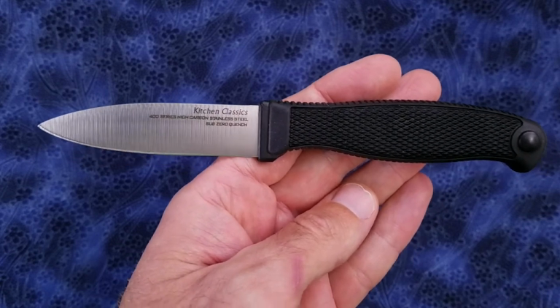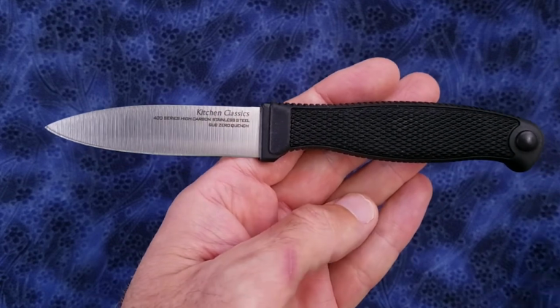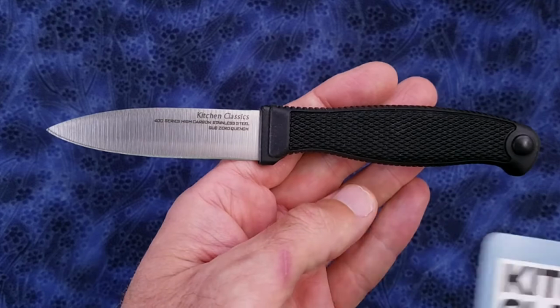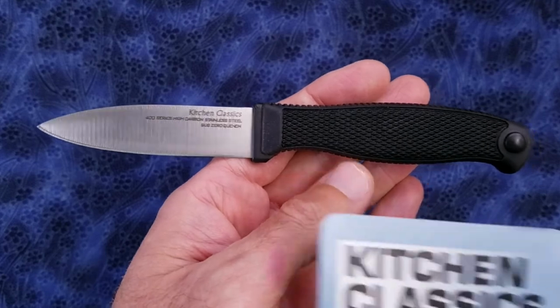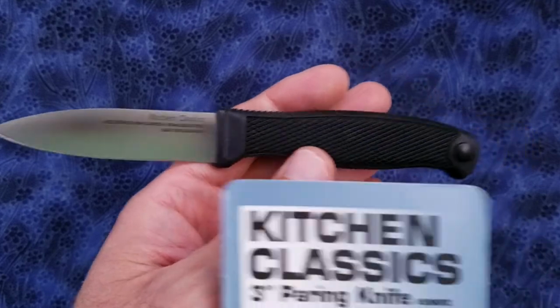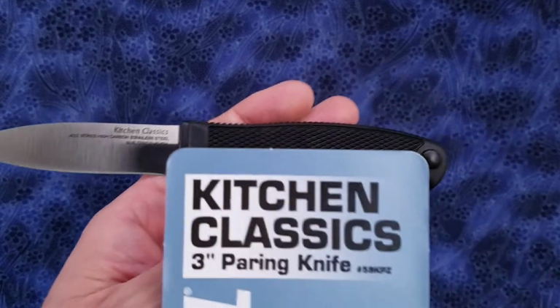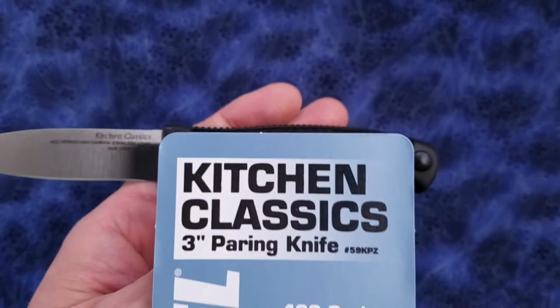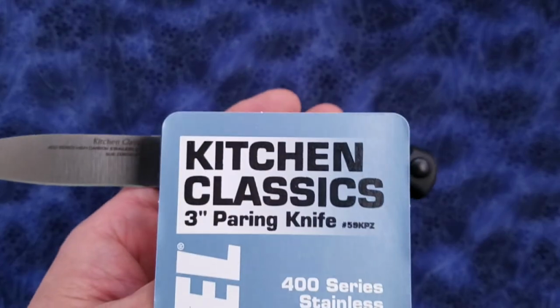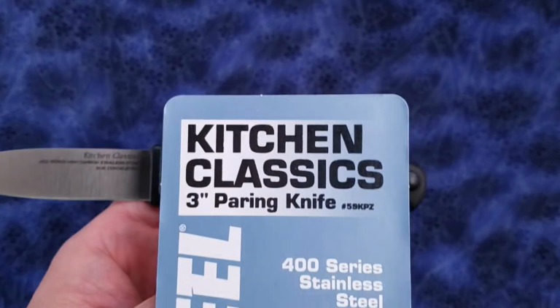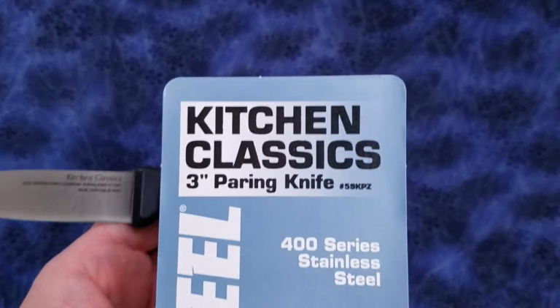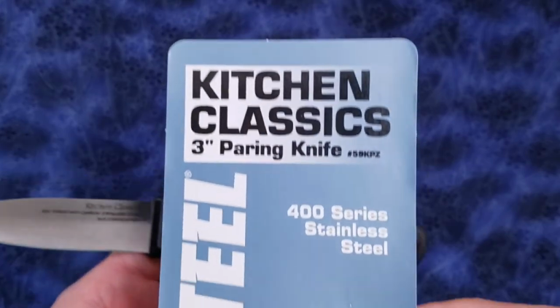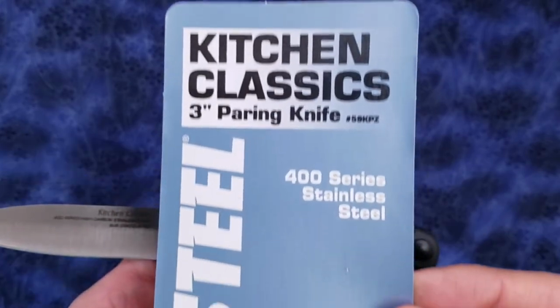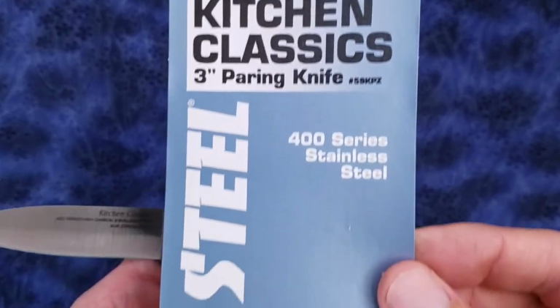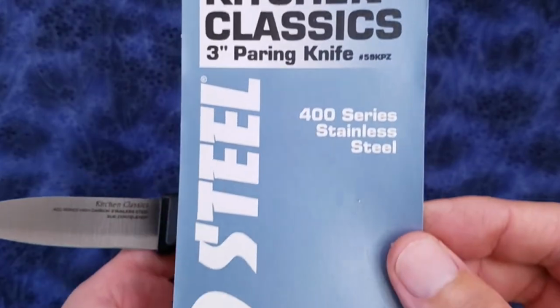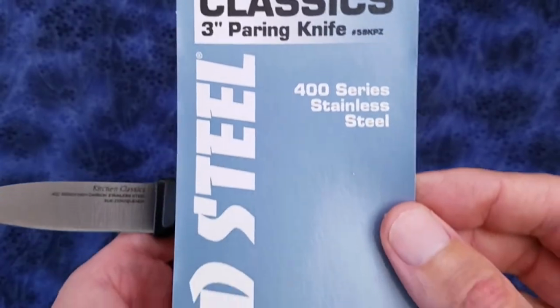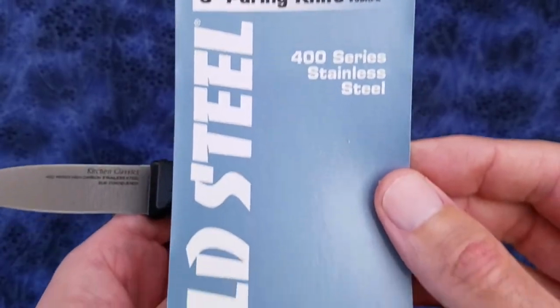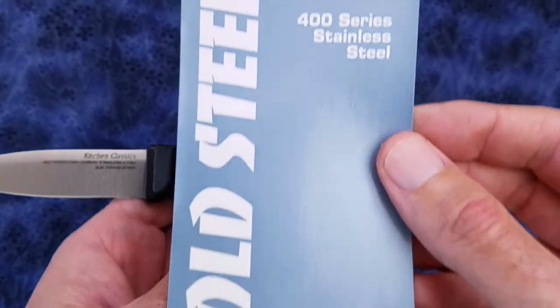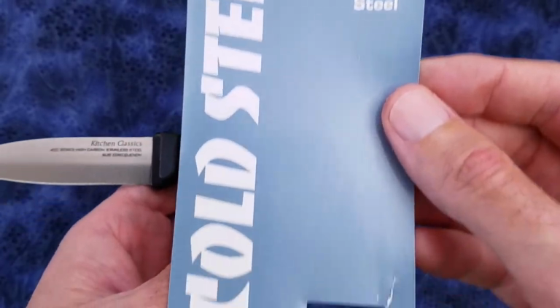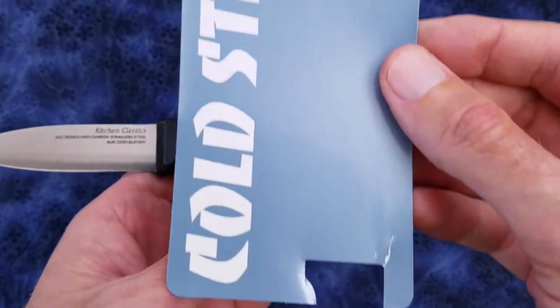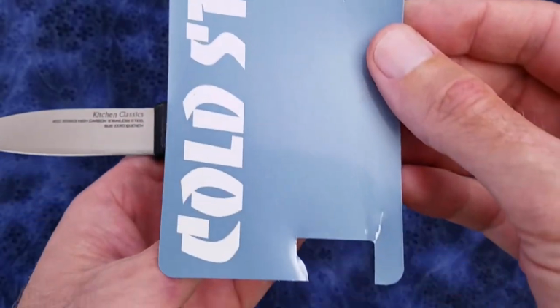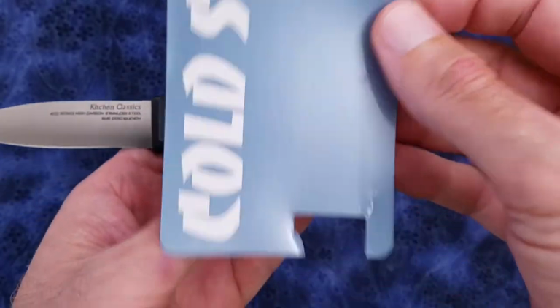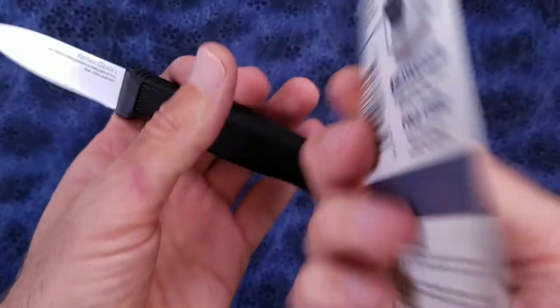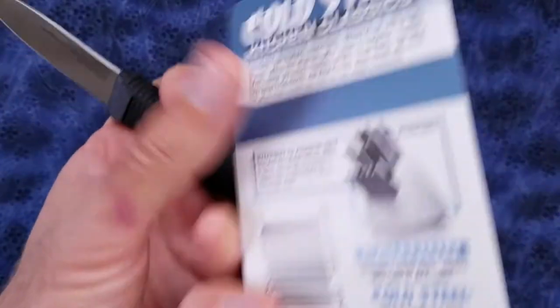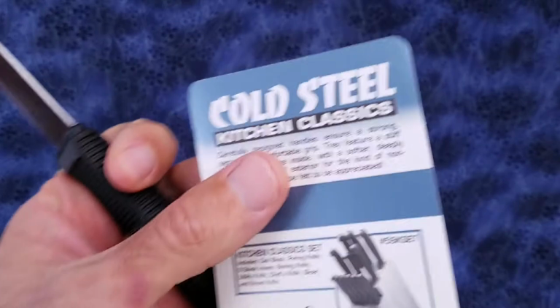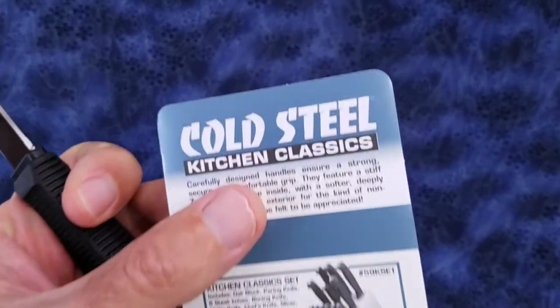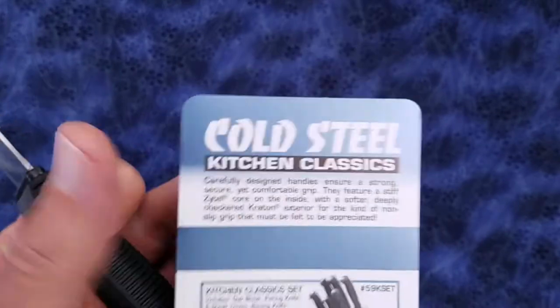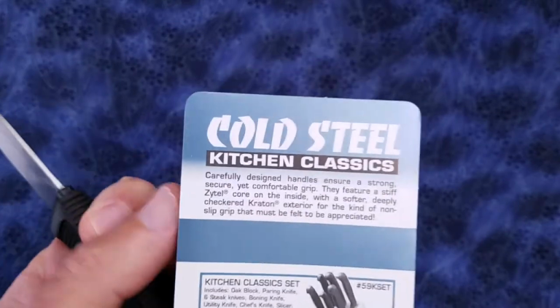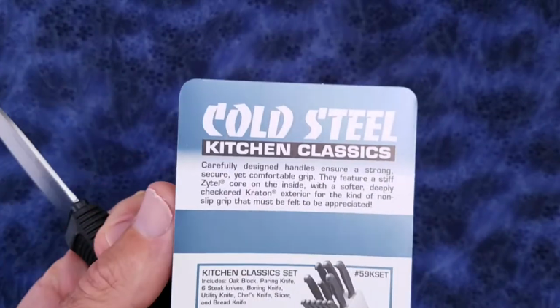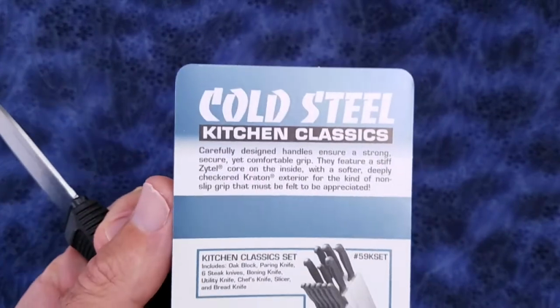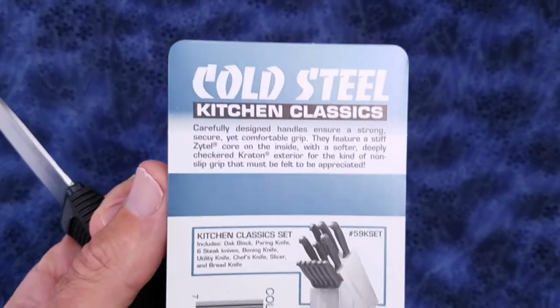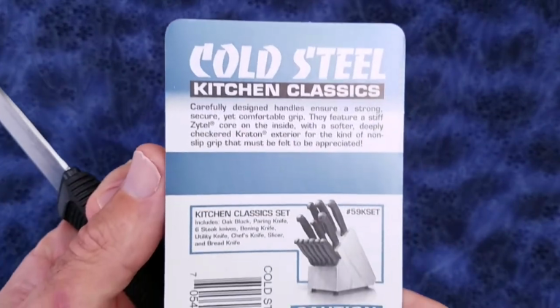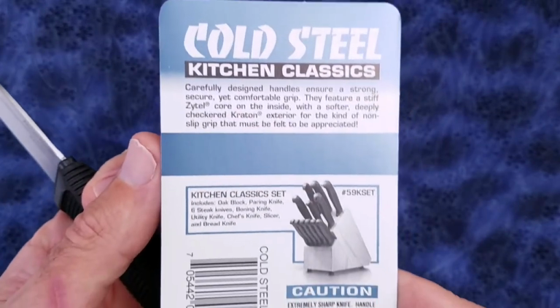This is the paper insert which came in the clamshell packaging. Here's the backside so you can read it.